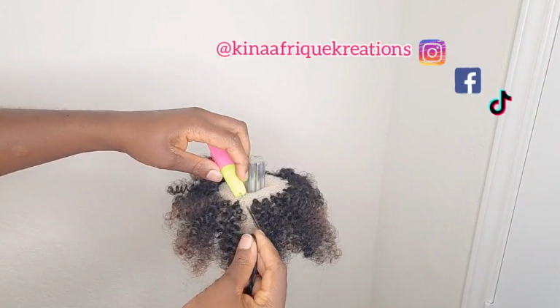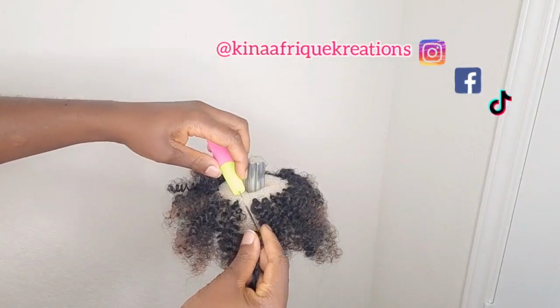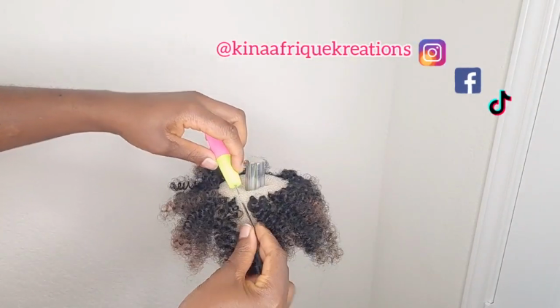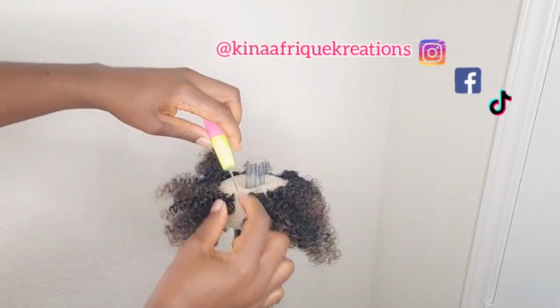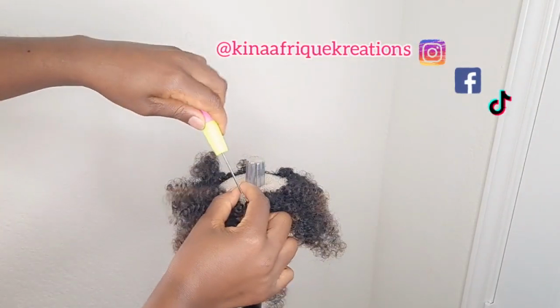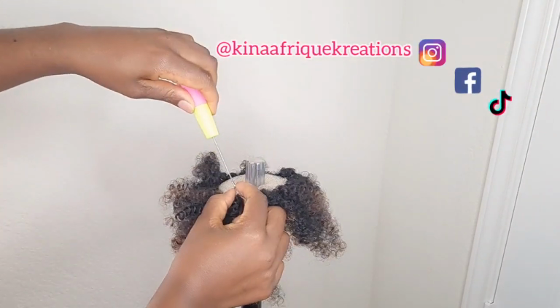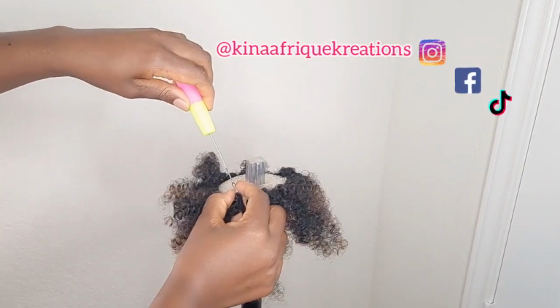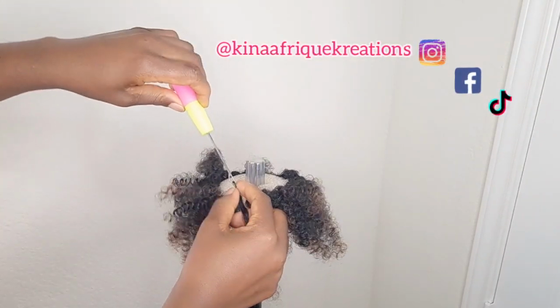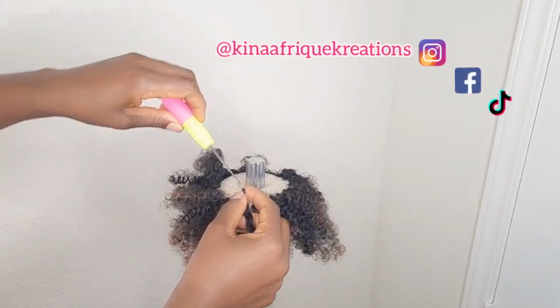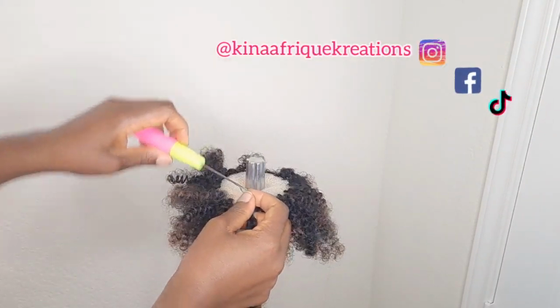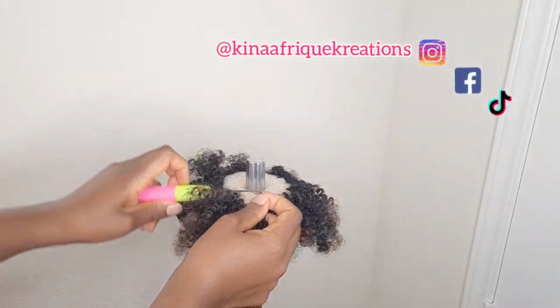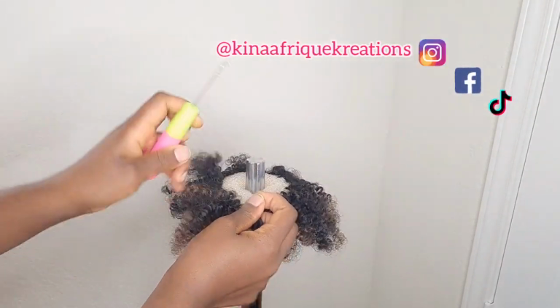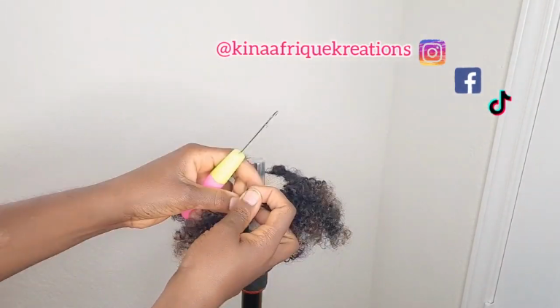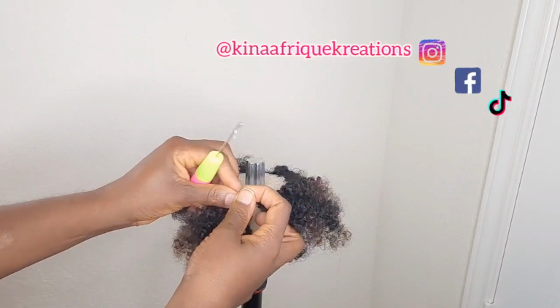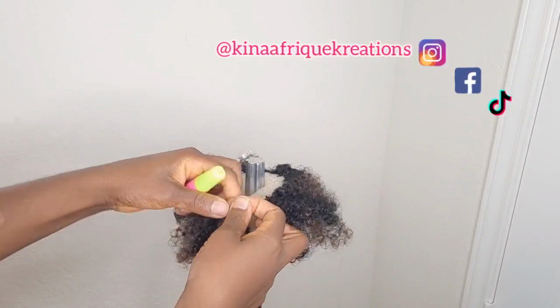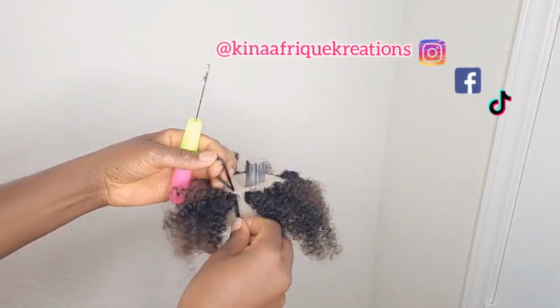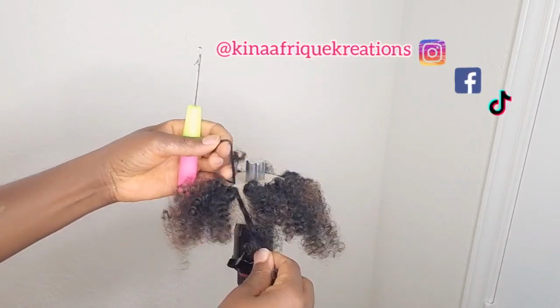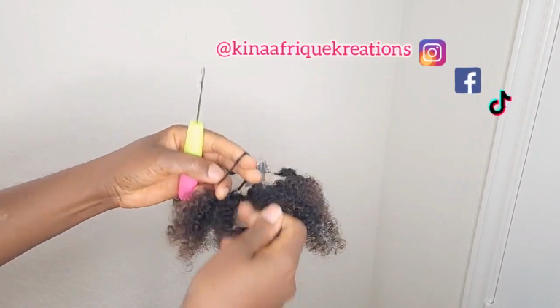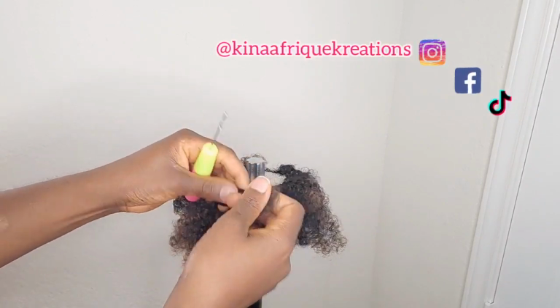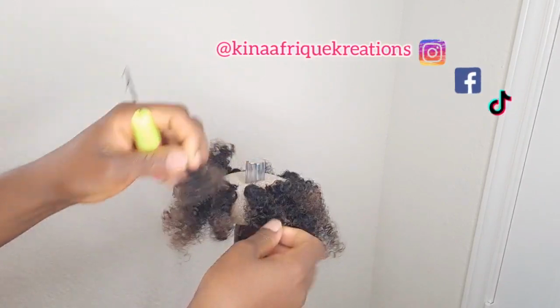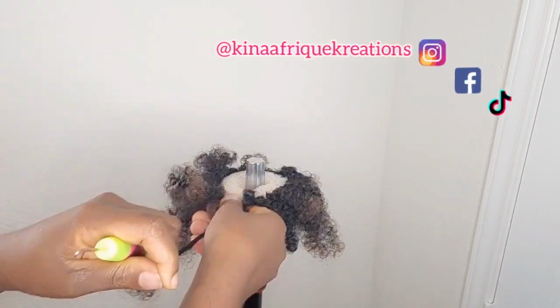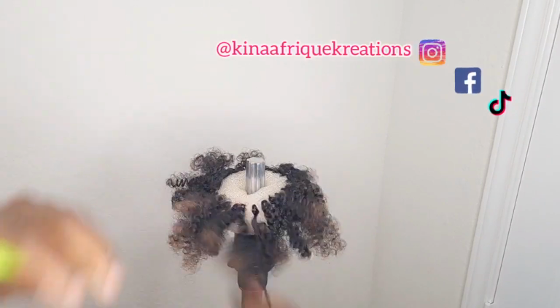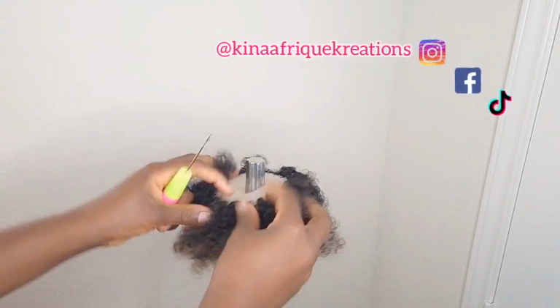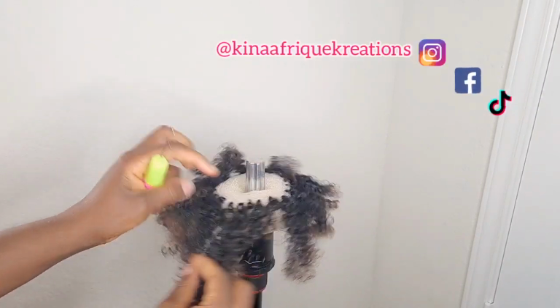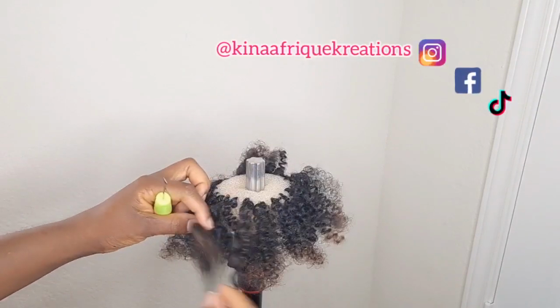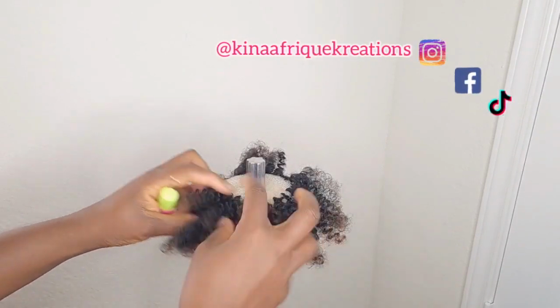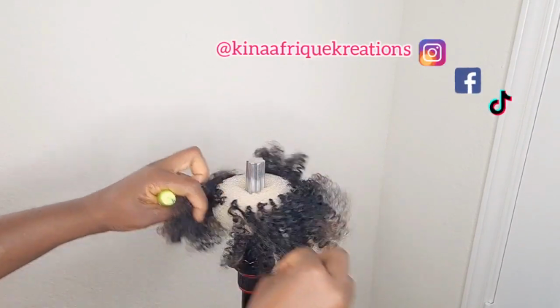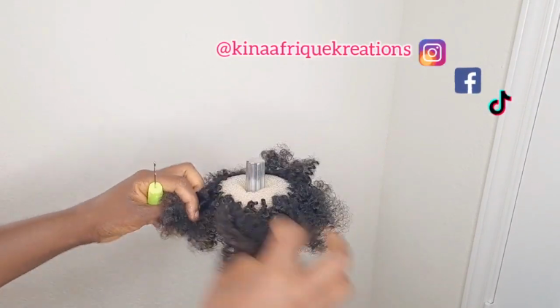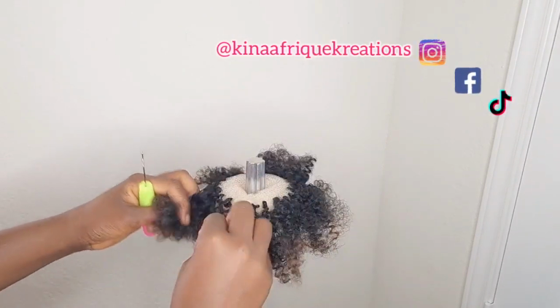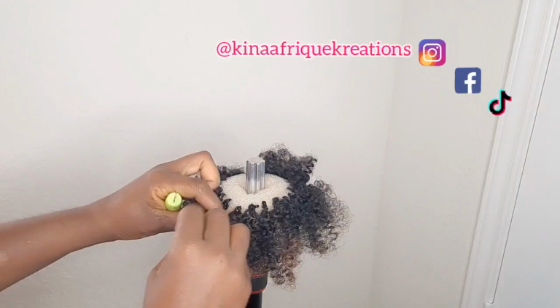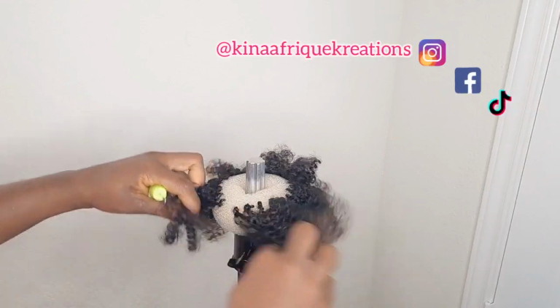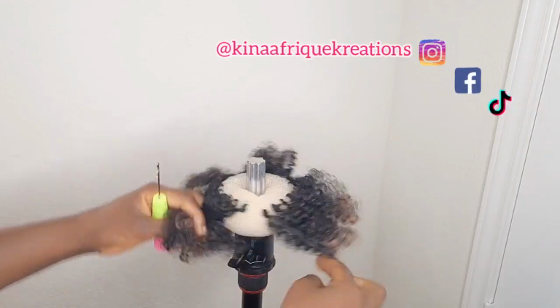Guys, I'm almost done with the base and I'm going to fill up any spaces. This is the part that is going to sit on your head, so I'm going to flip the bun over and start working on the other side.